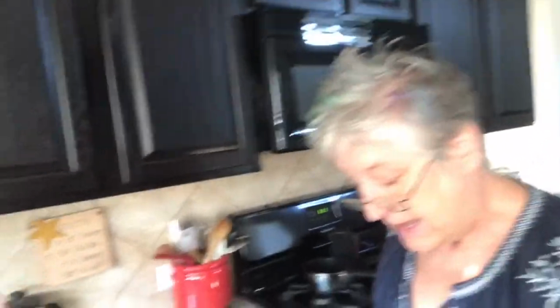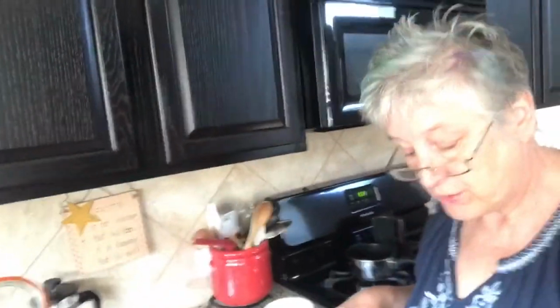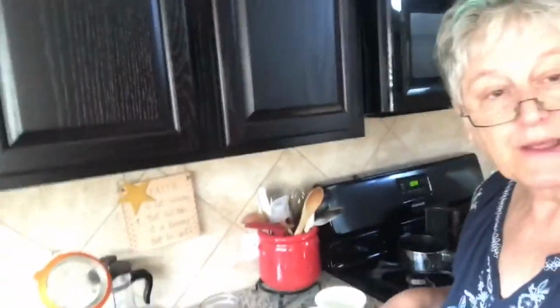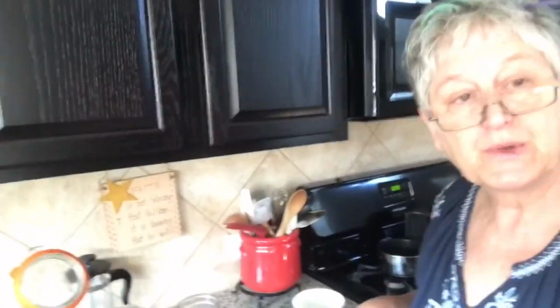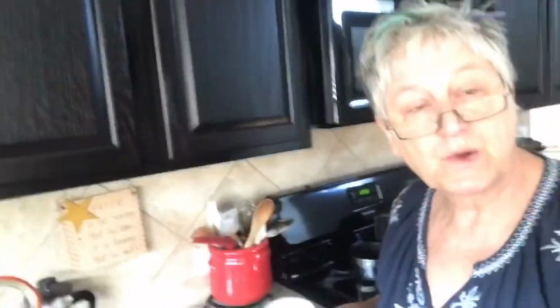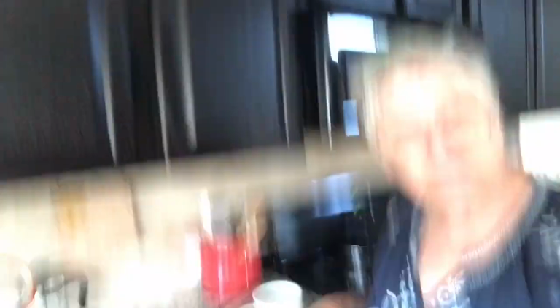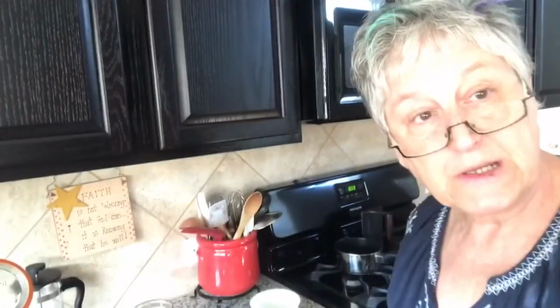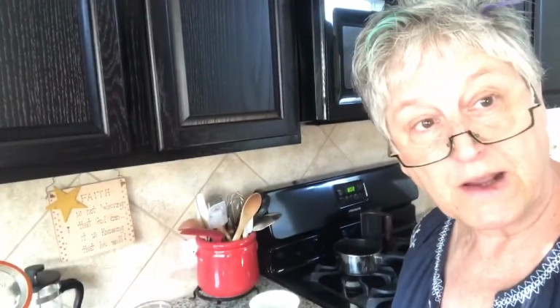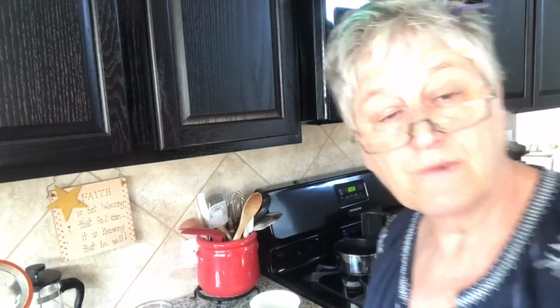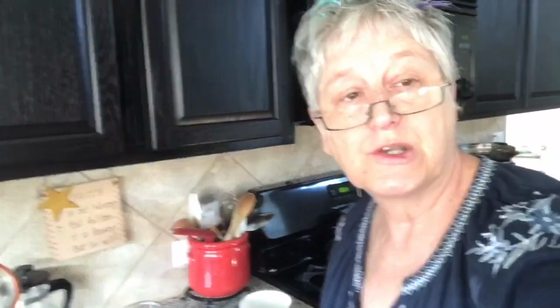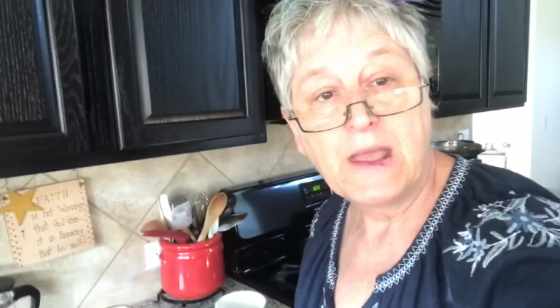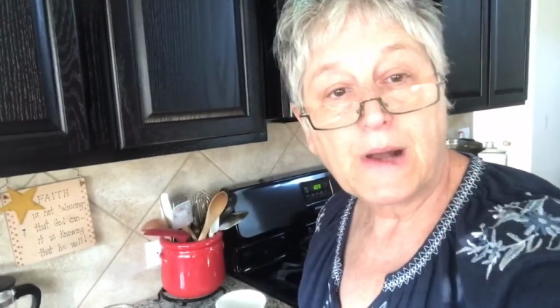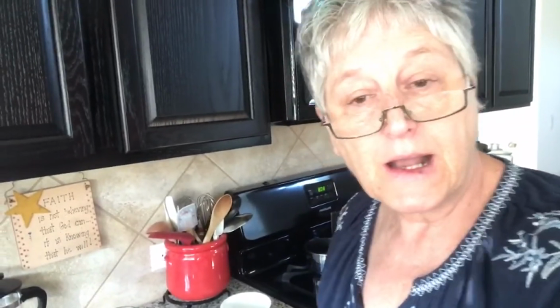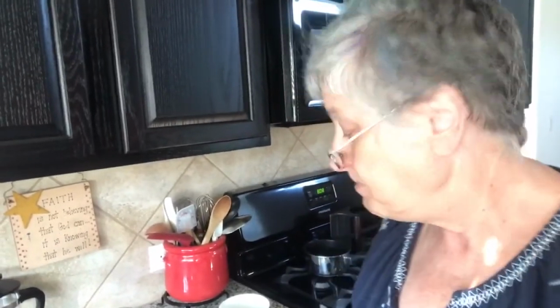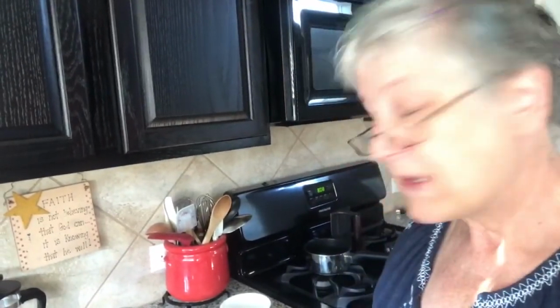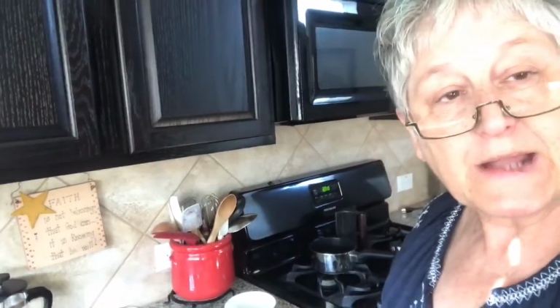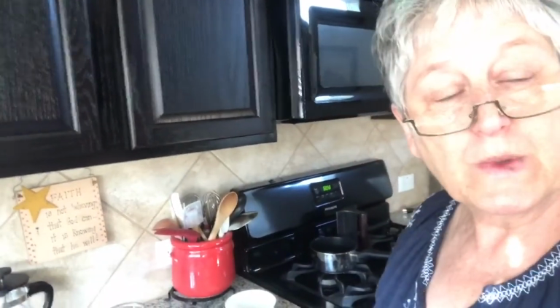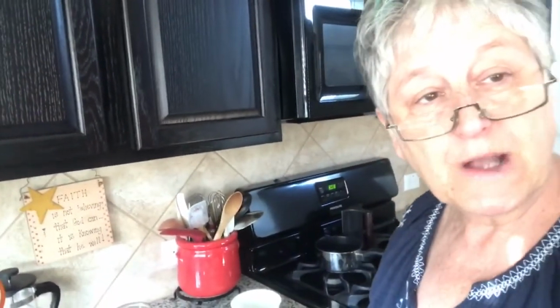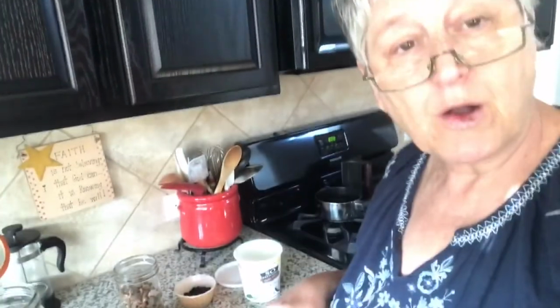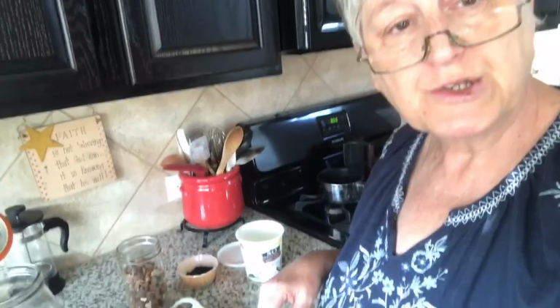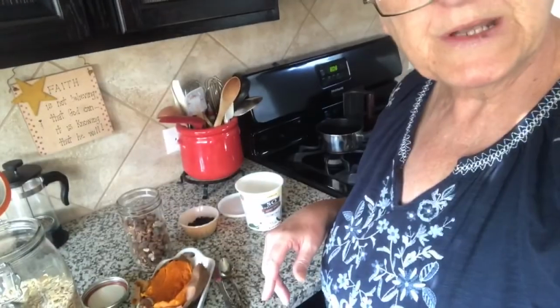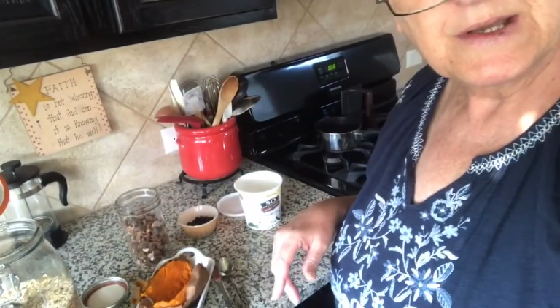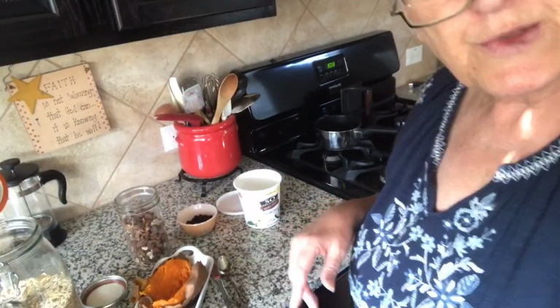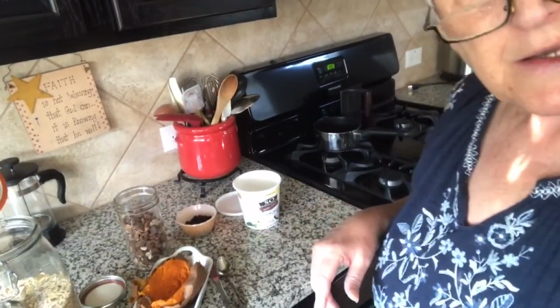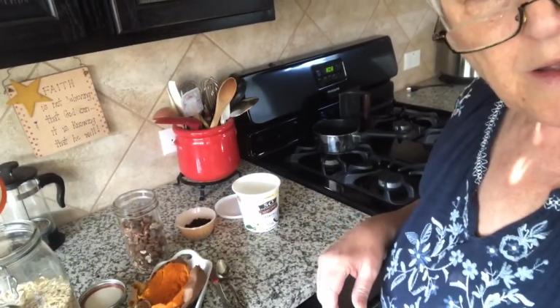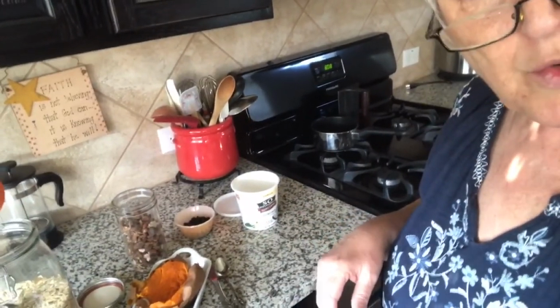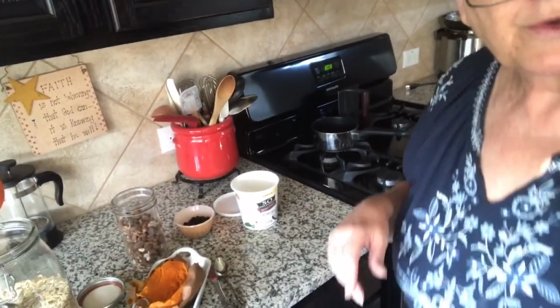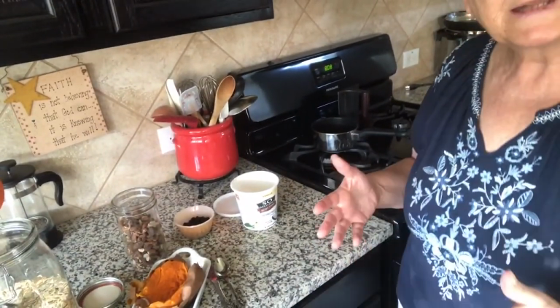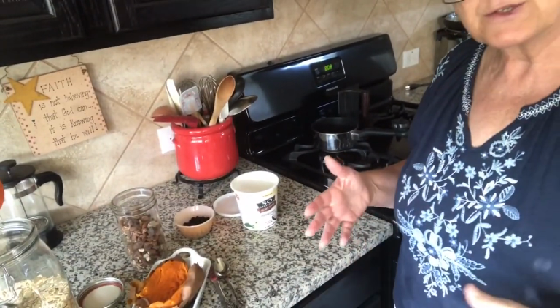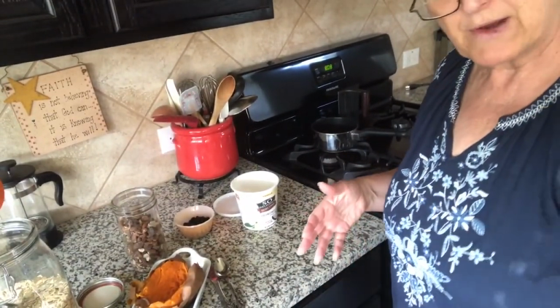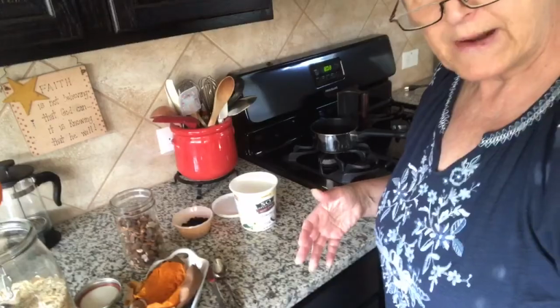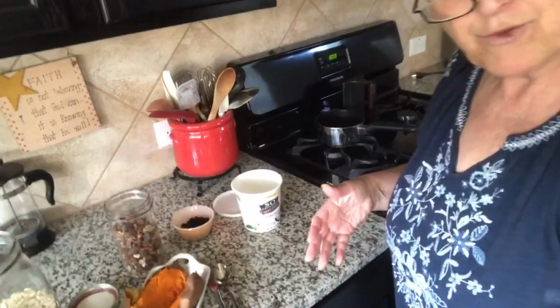You know that sweet potatoes are one of the best things you can eat, right? So what I do on the weekend is I'll bake a whole bunch of sweet potatoes so that I can eat them during the week for either snacks or whatever else I want to have them for.